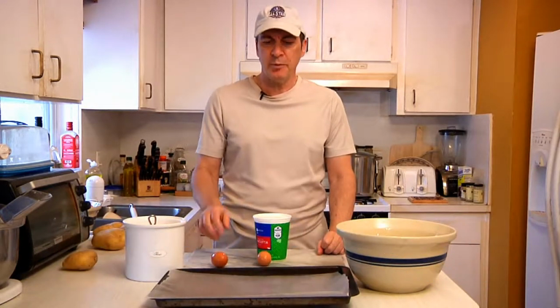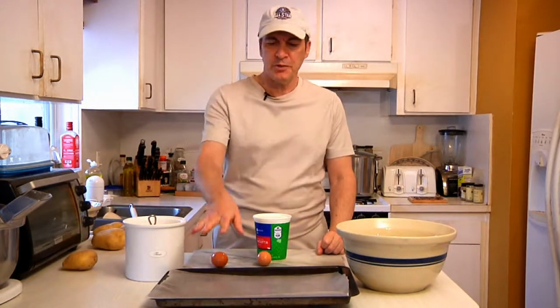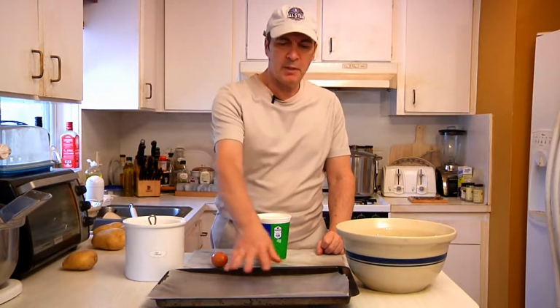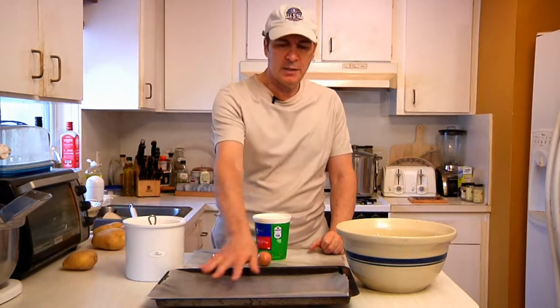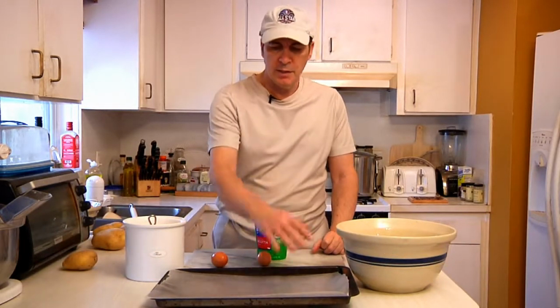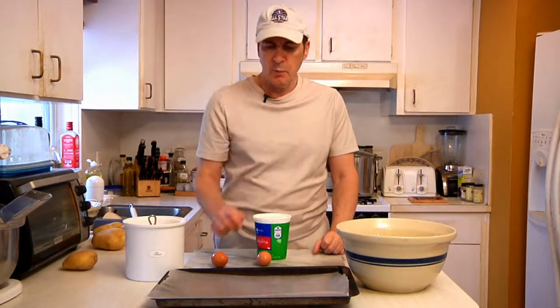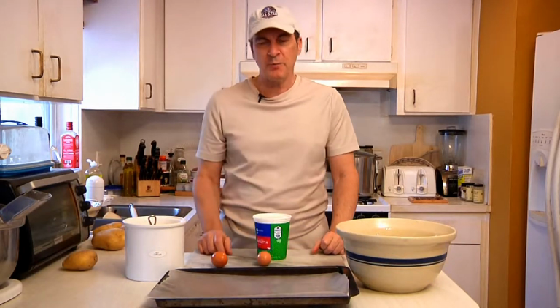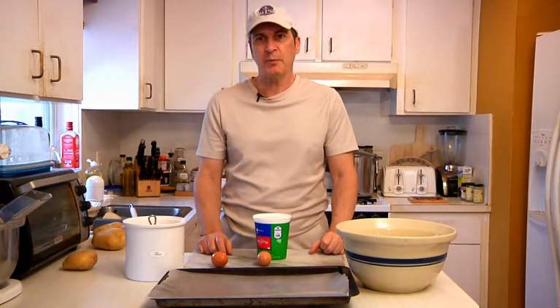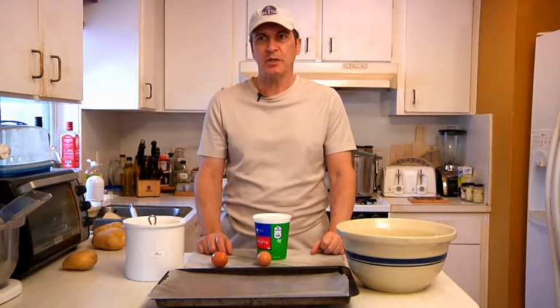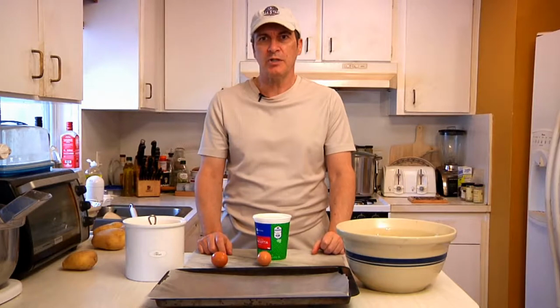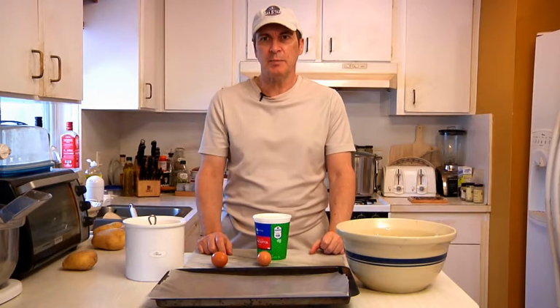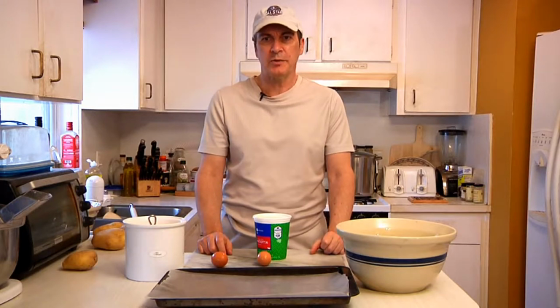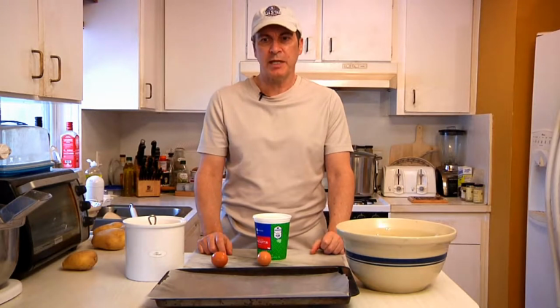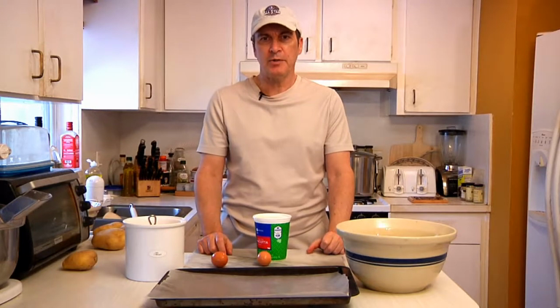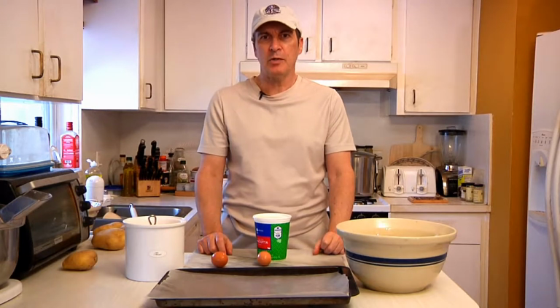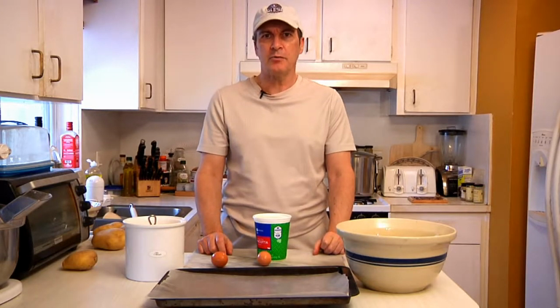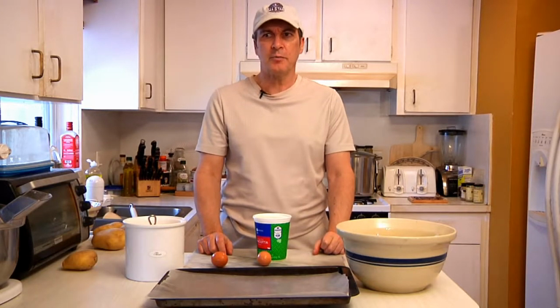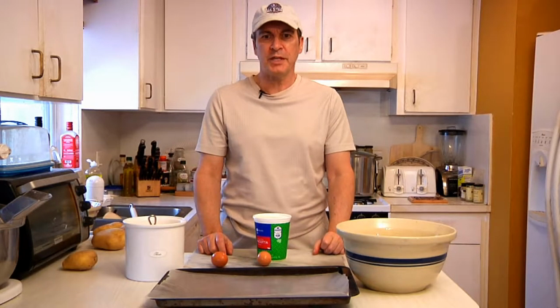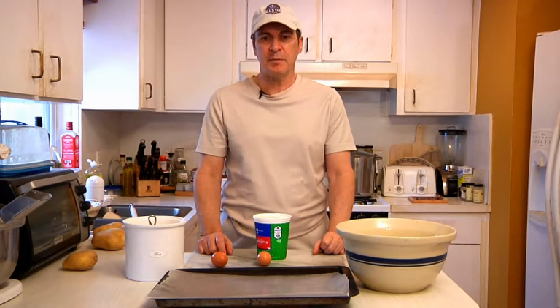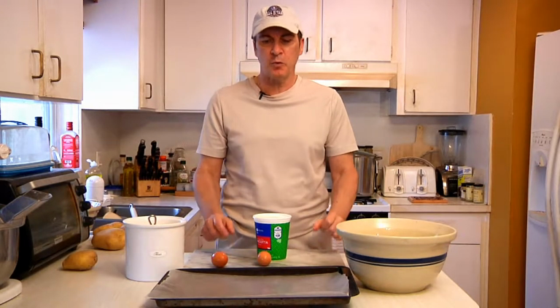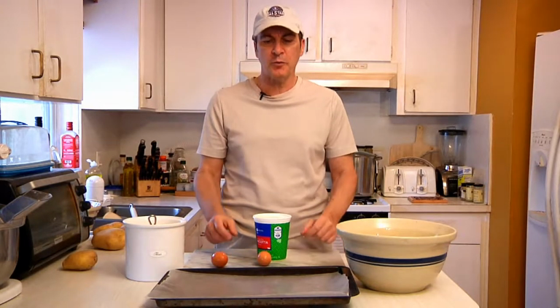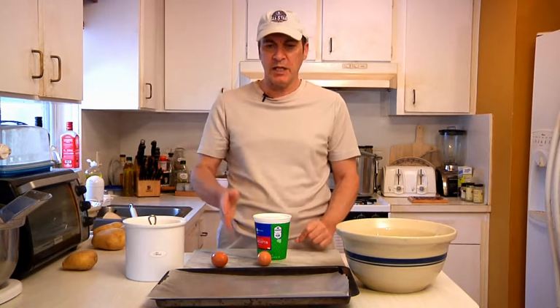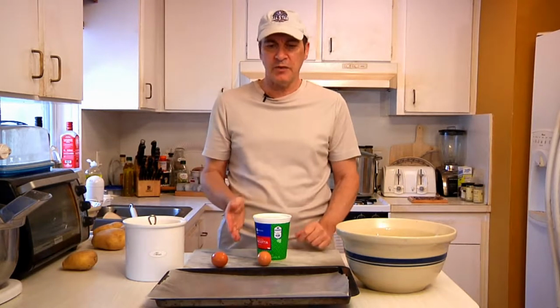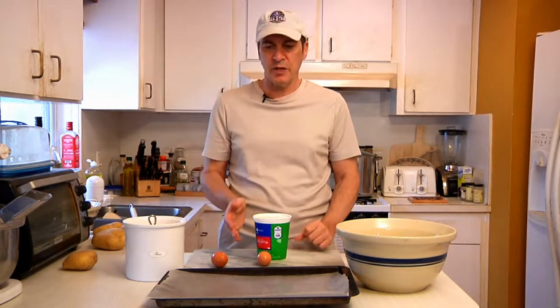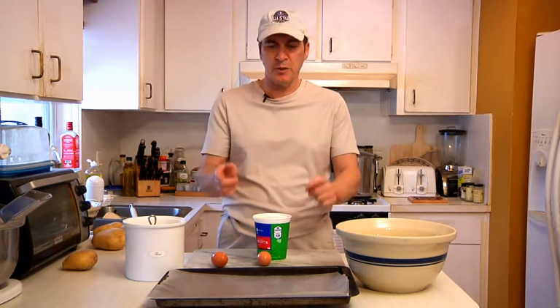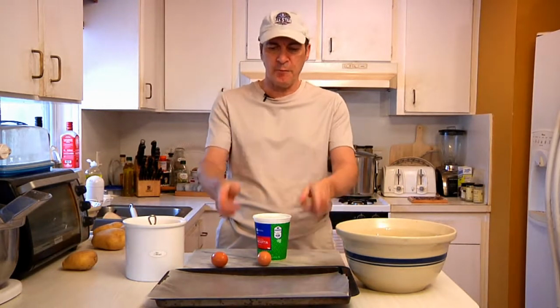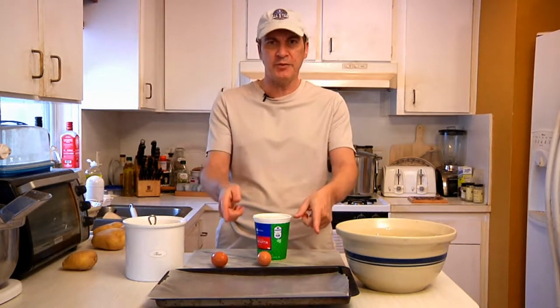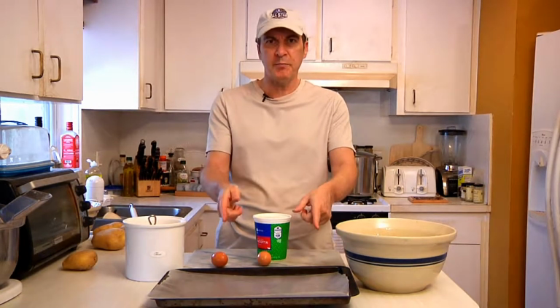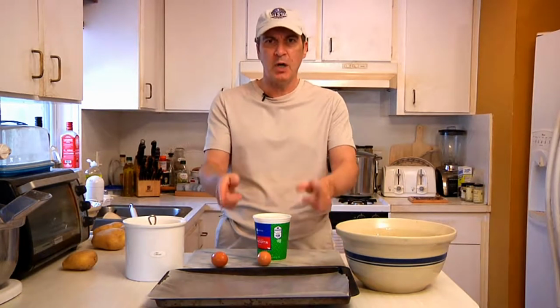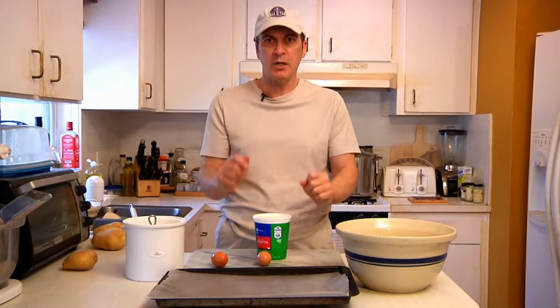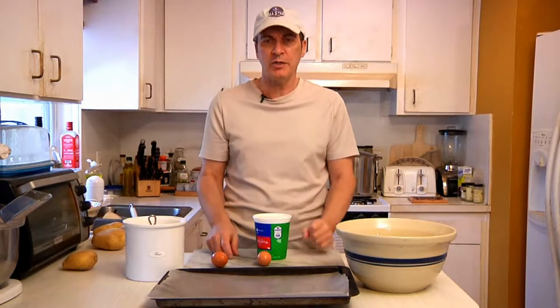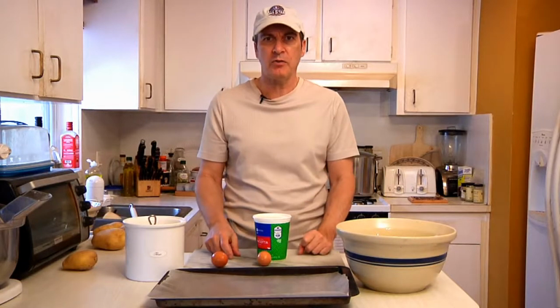I put some wax paper on the cookie sheet because it'll keep the gnocchis from sticking, because once we cut these things we're going to freeze them on cookie sheets.